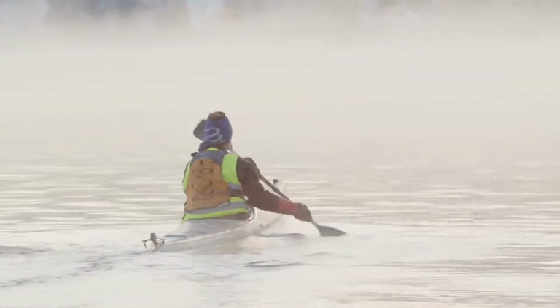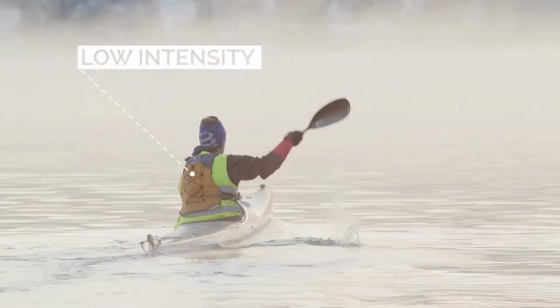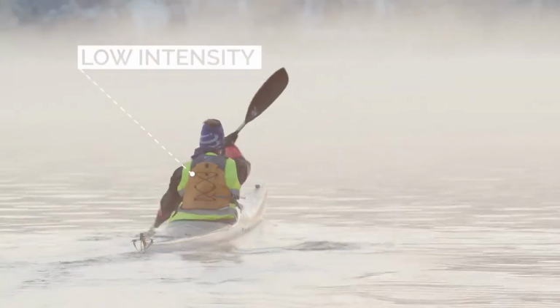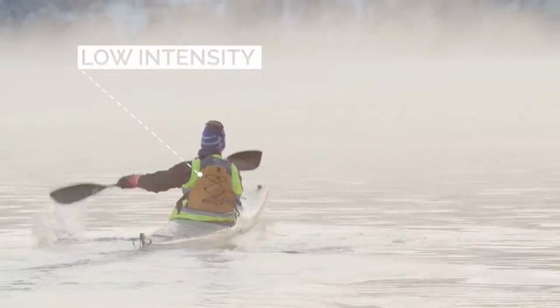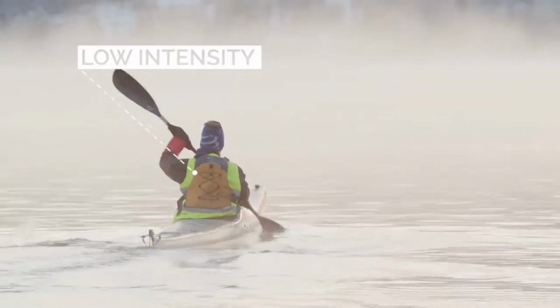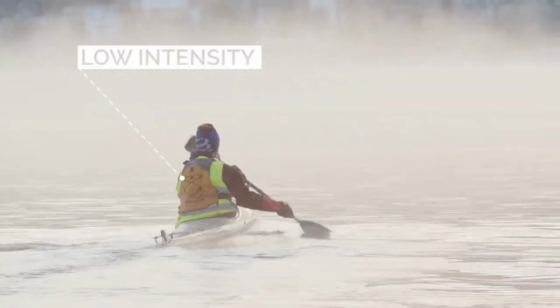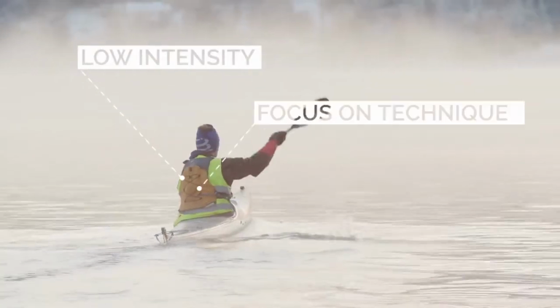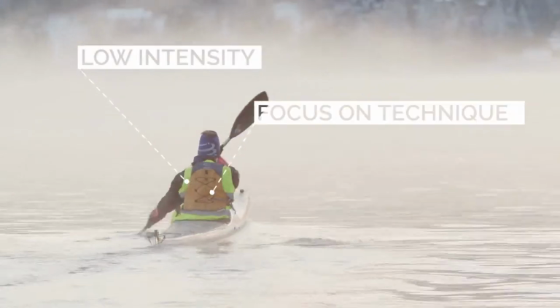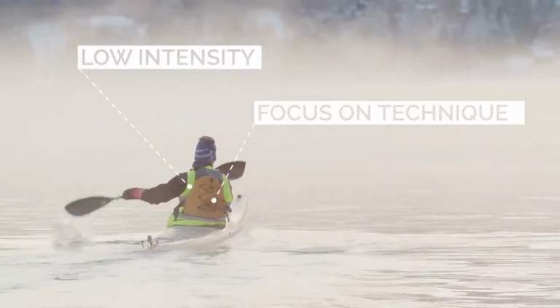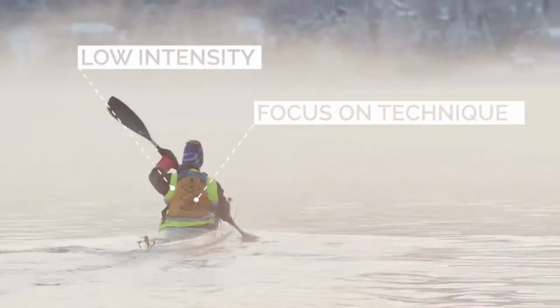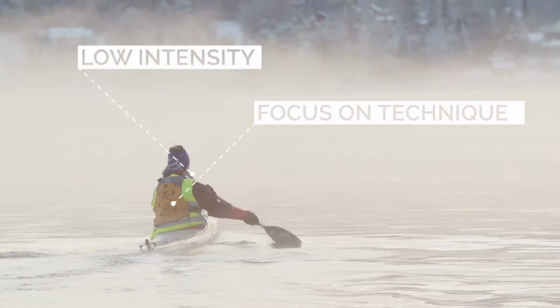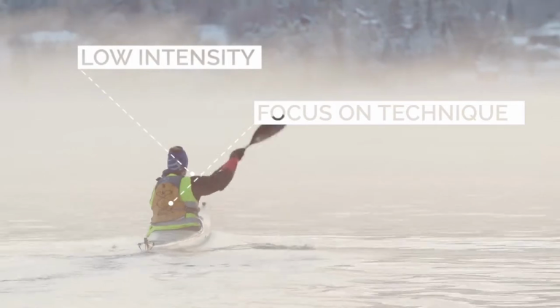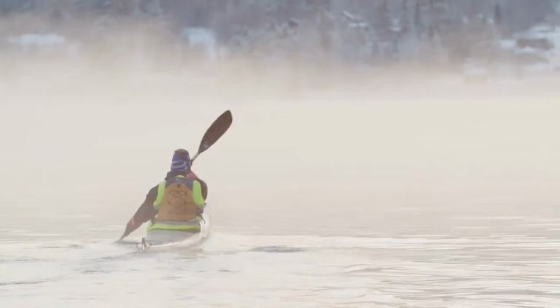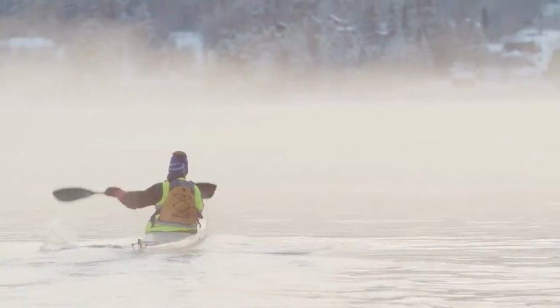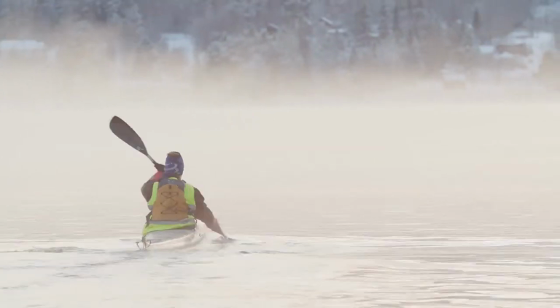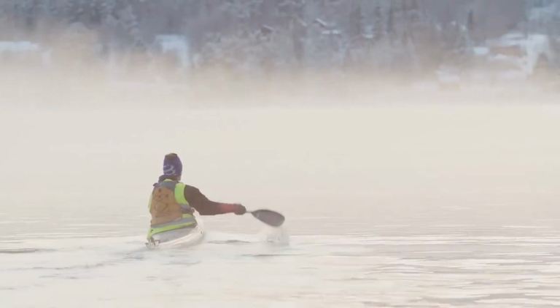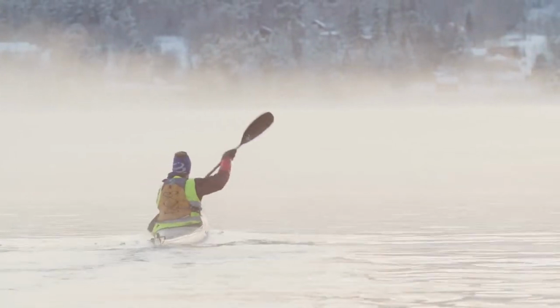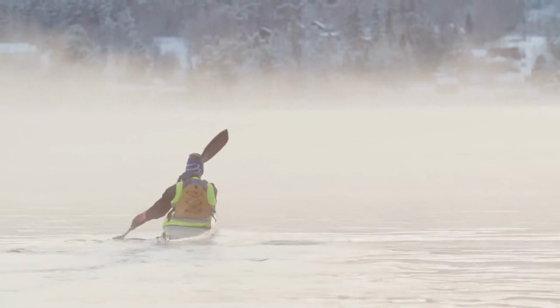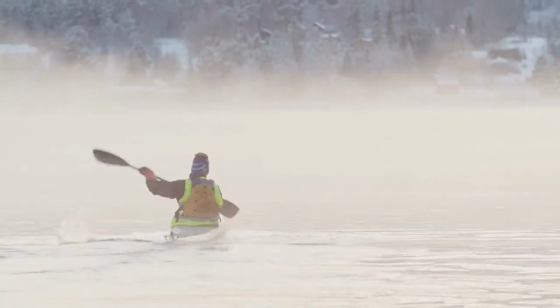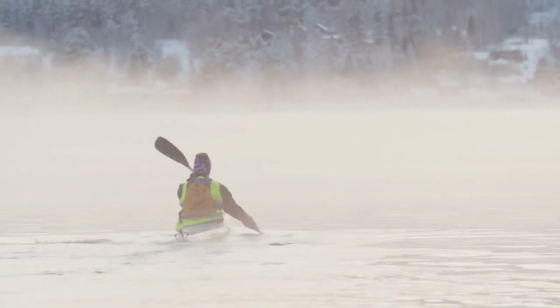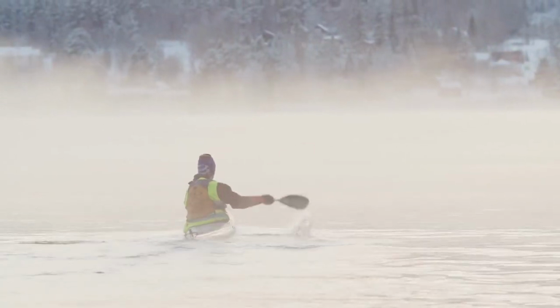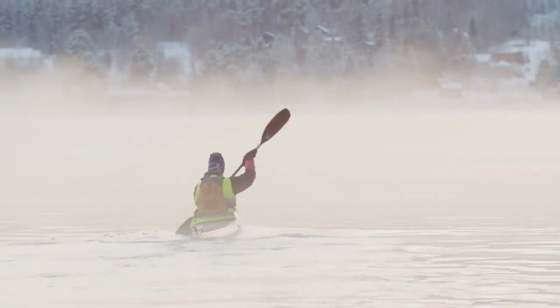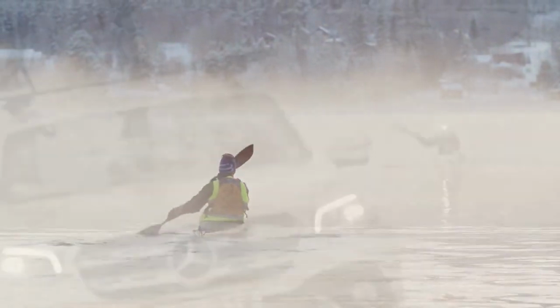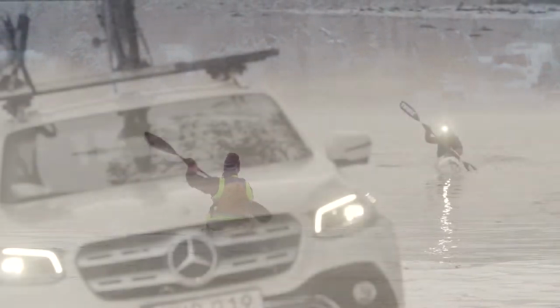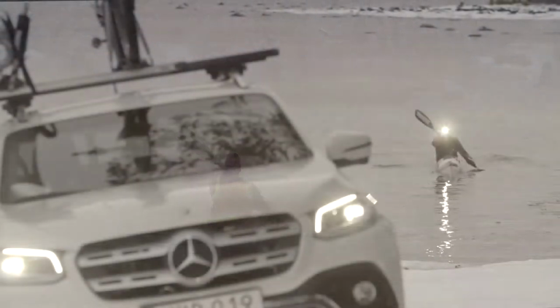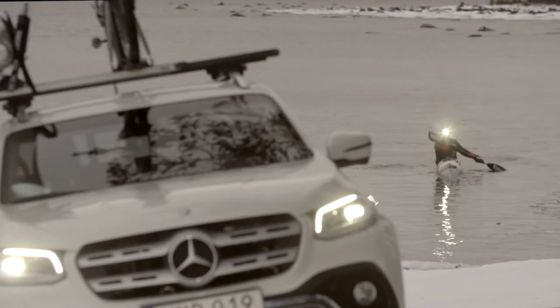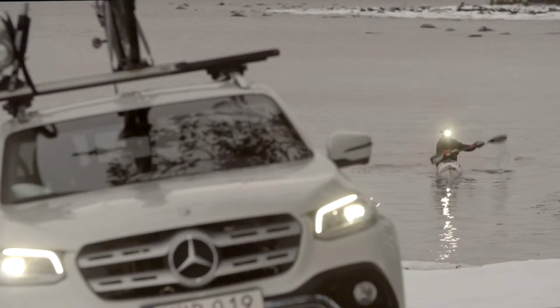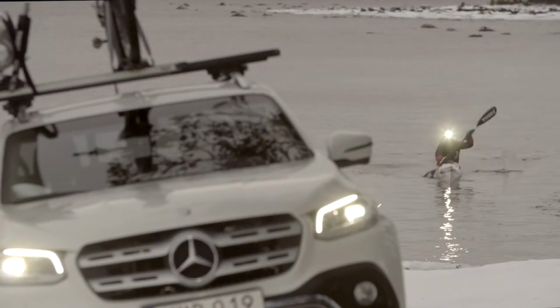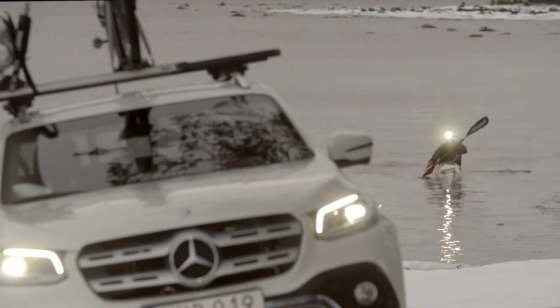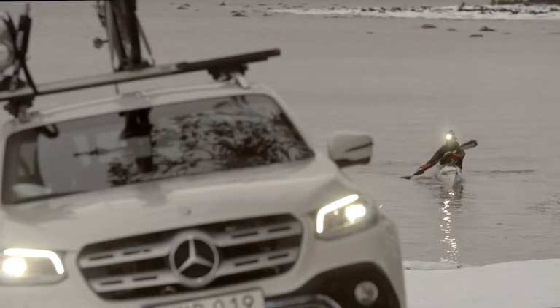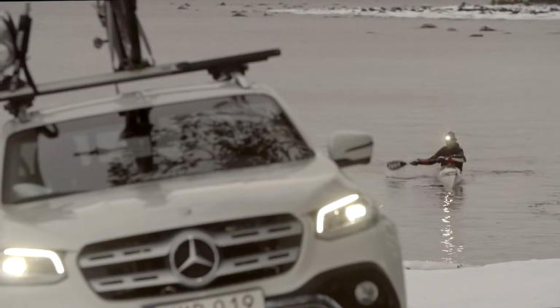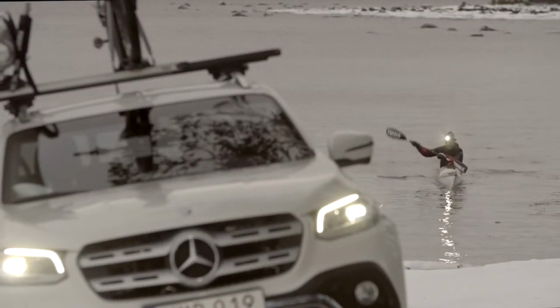Focus on low intensity training and technique. This improves efficiency and builds a muscle memory that you can use in the spring when it's time for interval training. Play it safe and enjoy winter on the water.